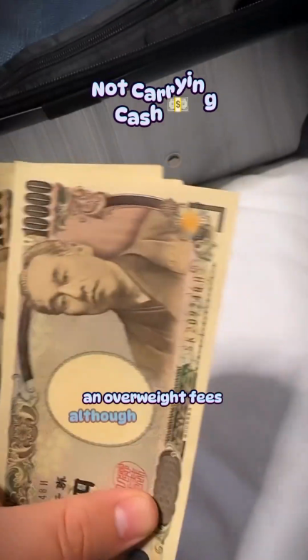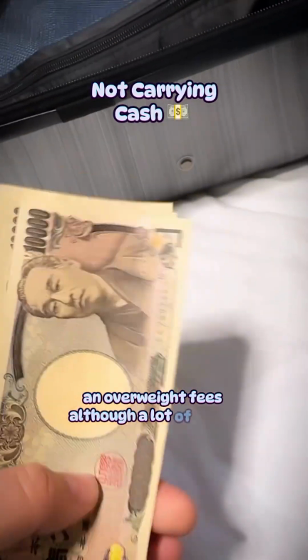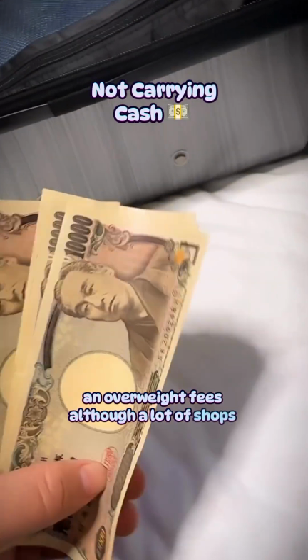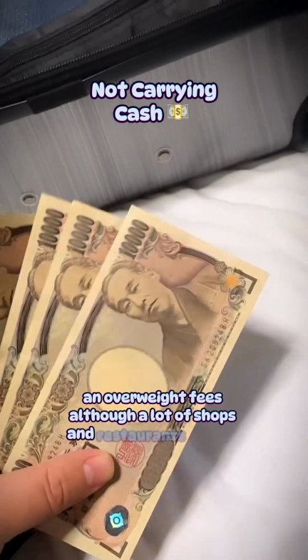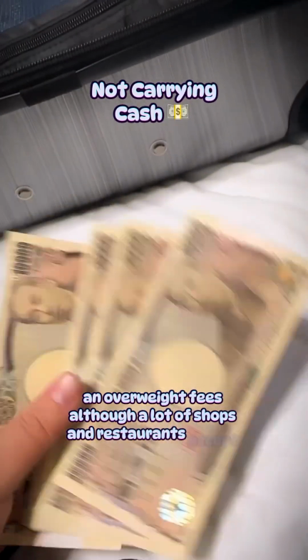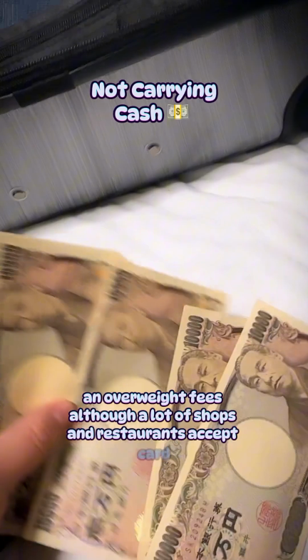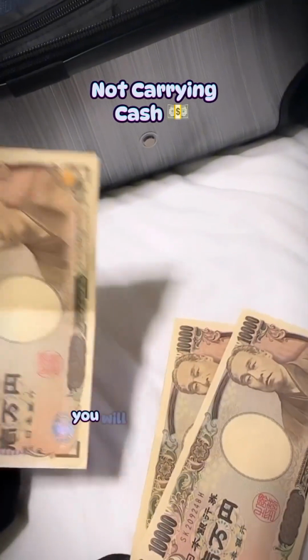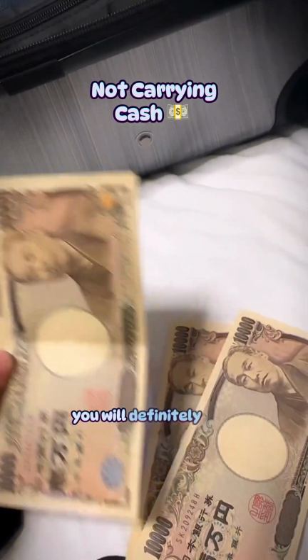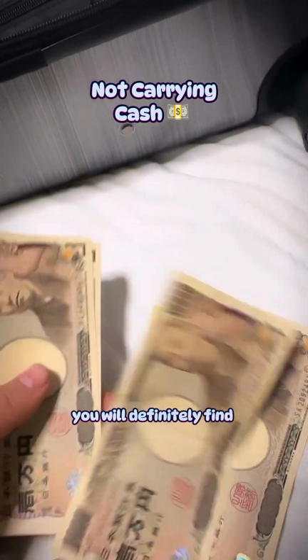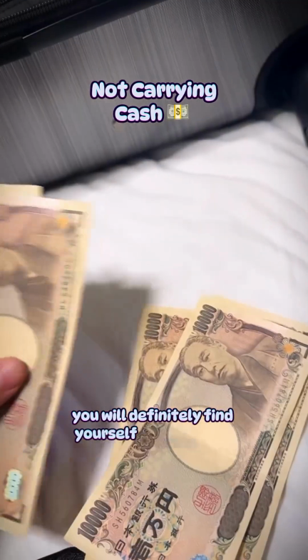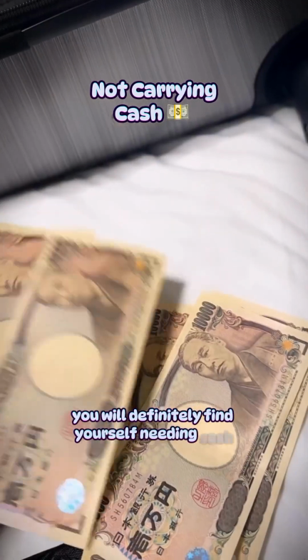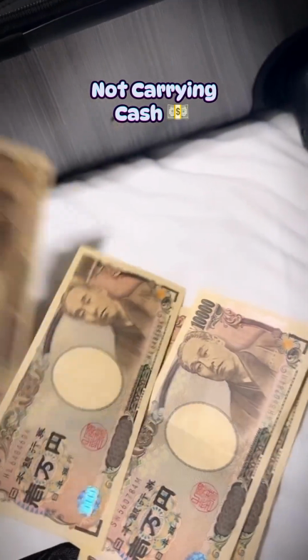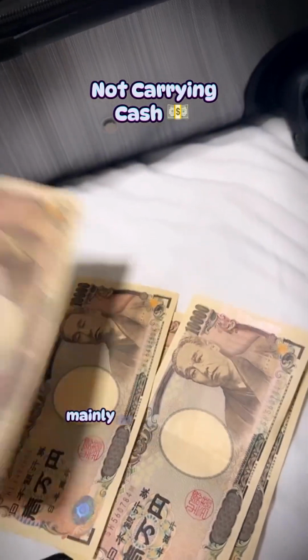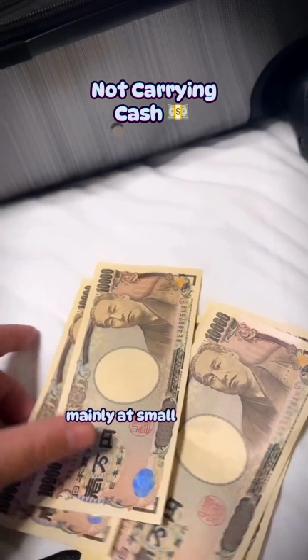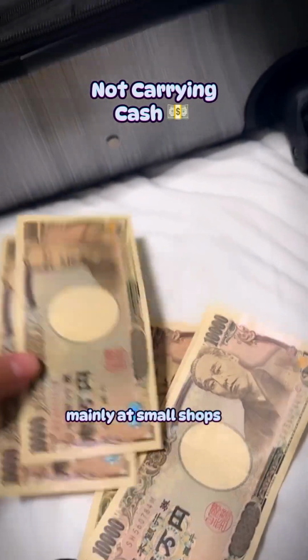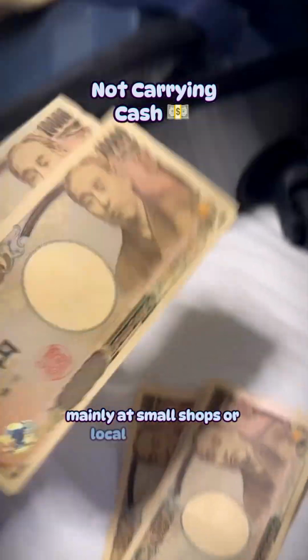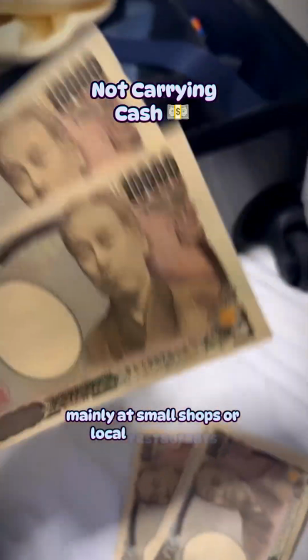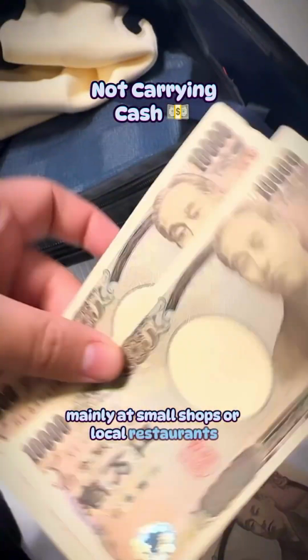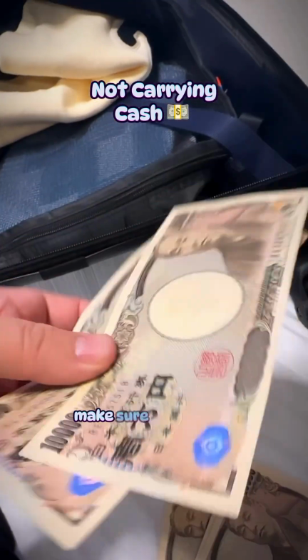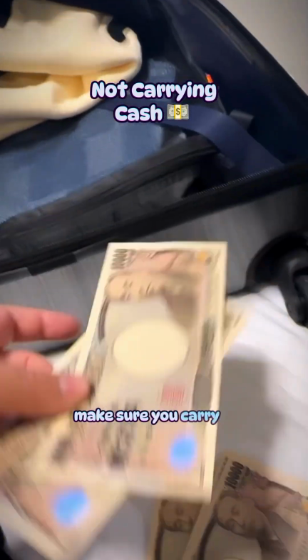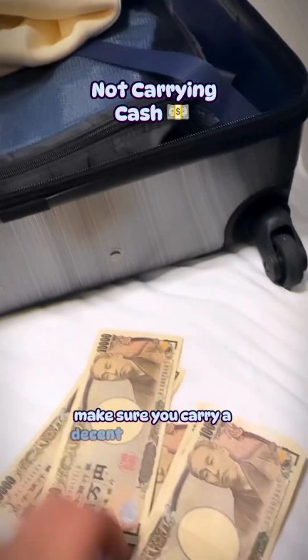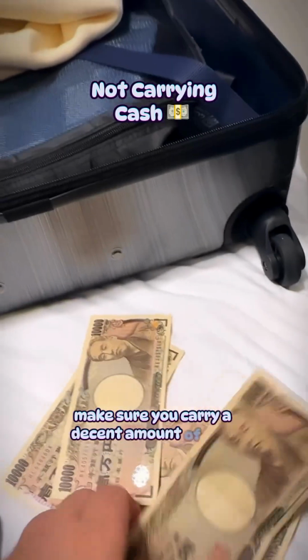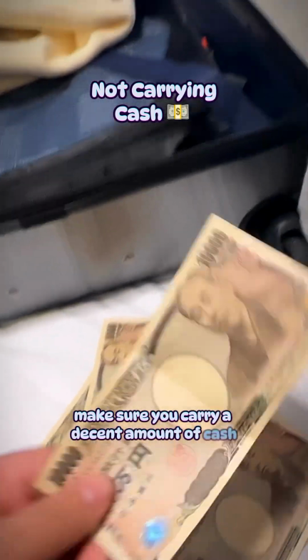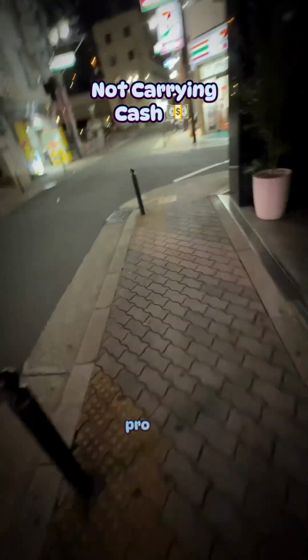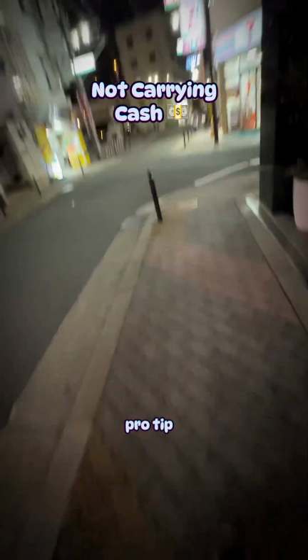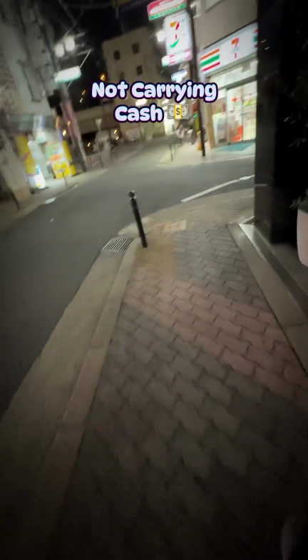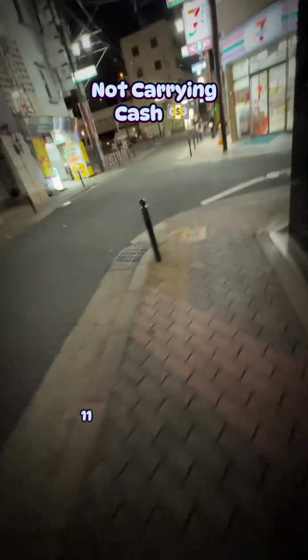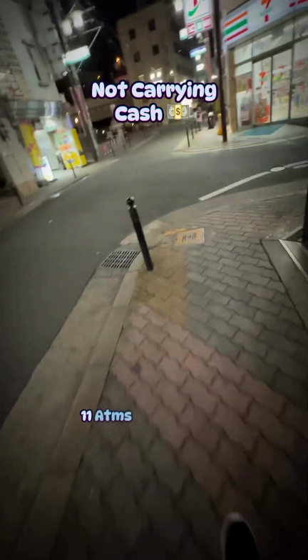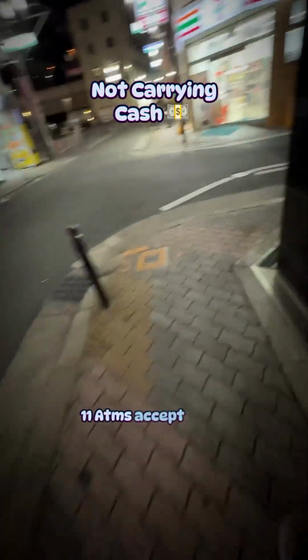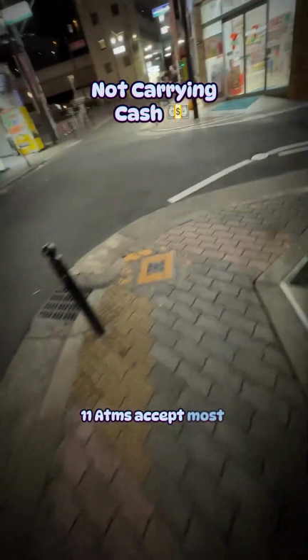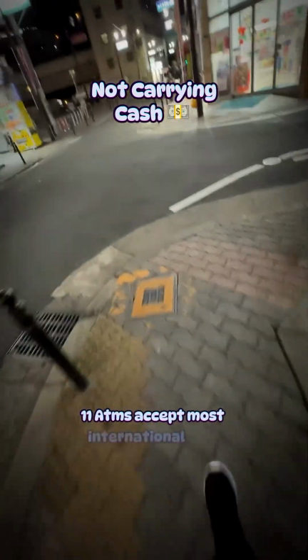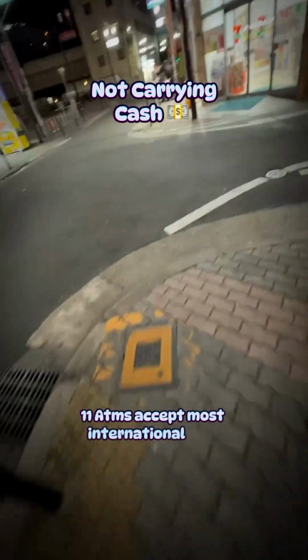Although a lot of shops and restaurants accept card, you will definitely find yourself needing cash, mainly at small shops or local restaurants. Make sure you carry a decent amount of cash. Pro tip: 7-Eleven ATMs accept most international cards.